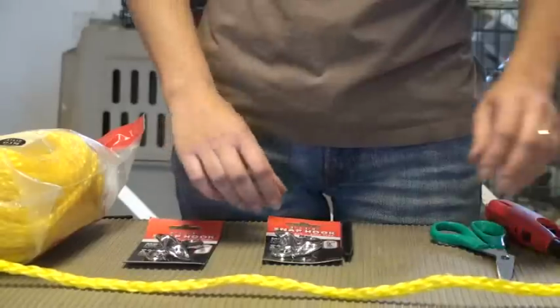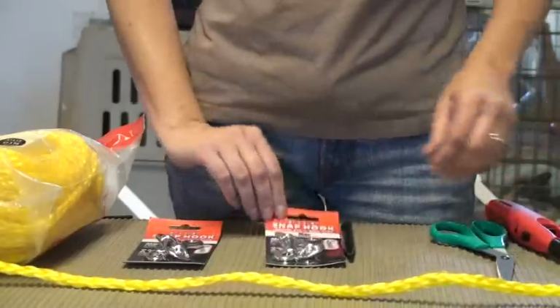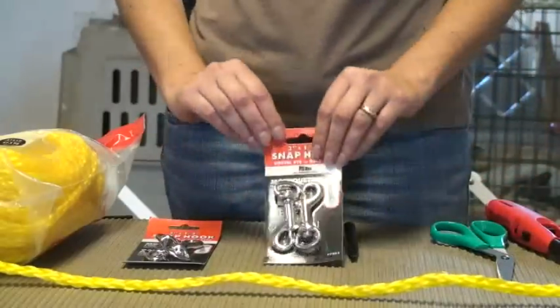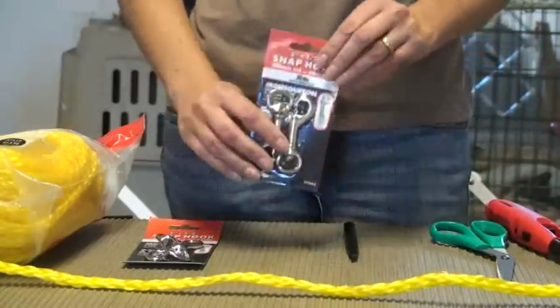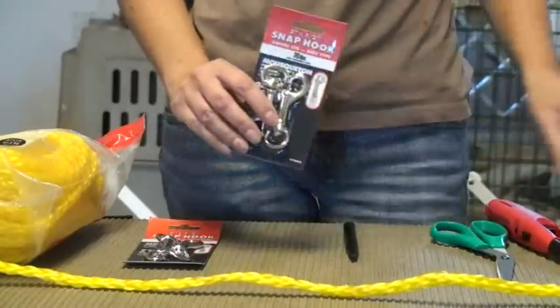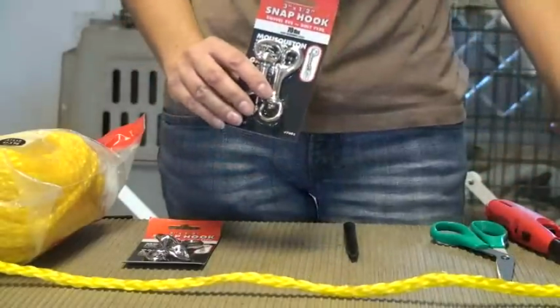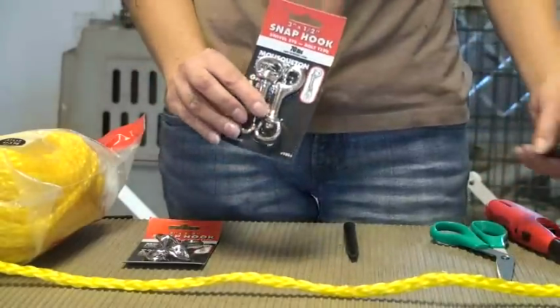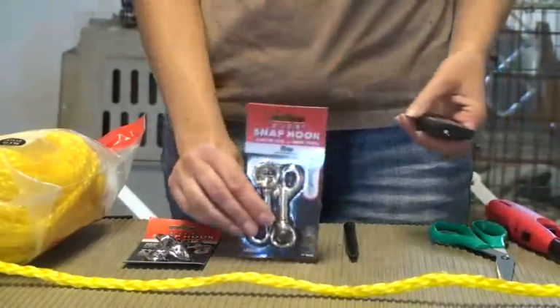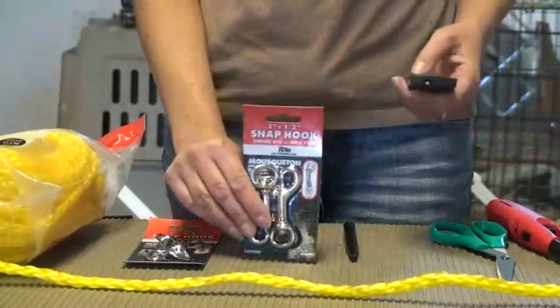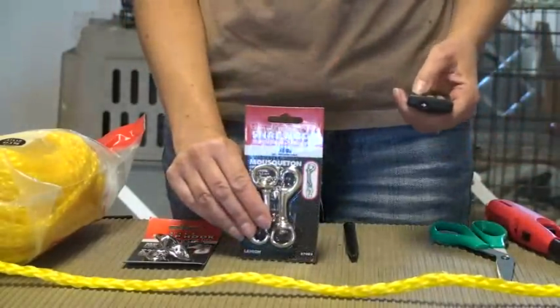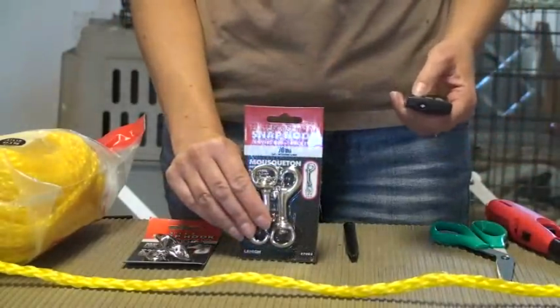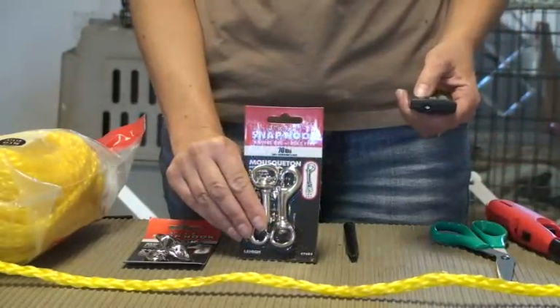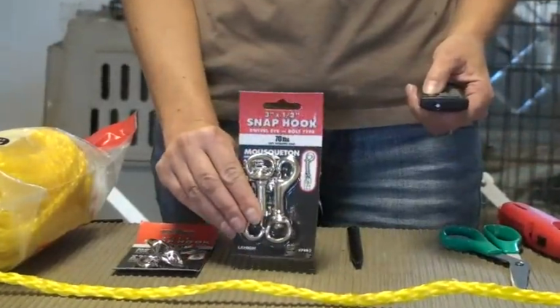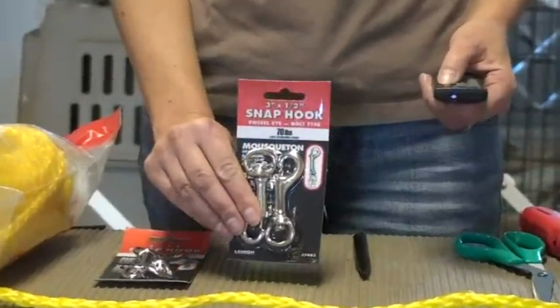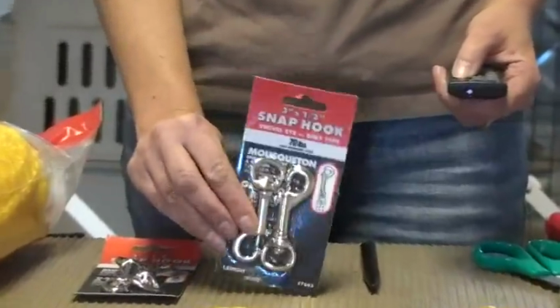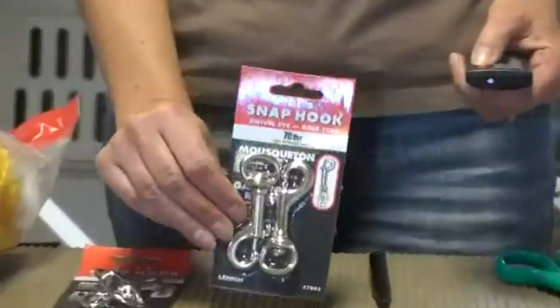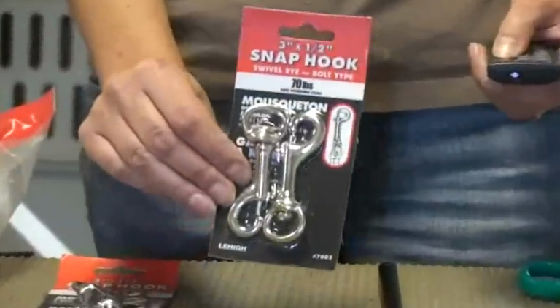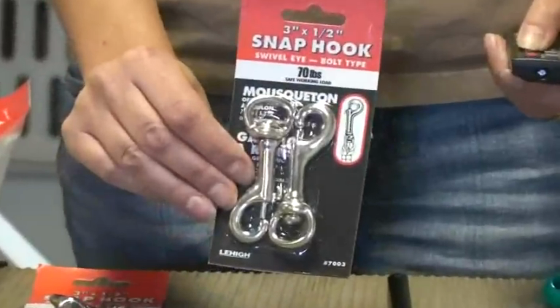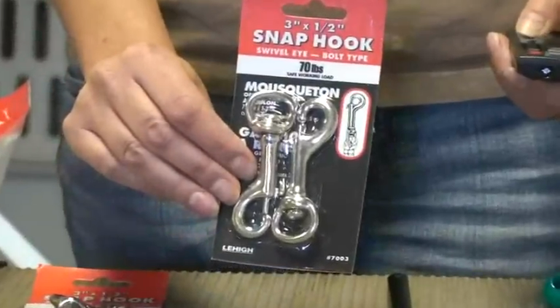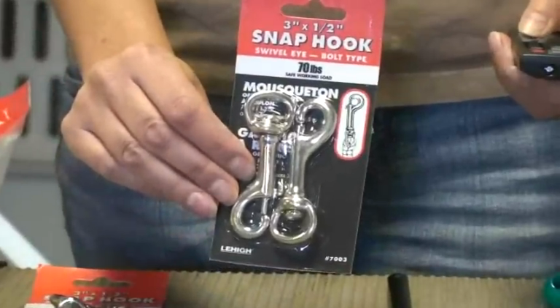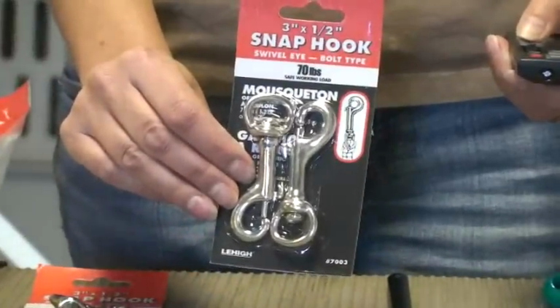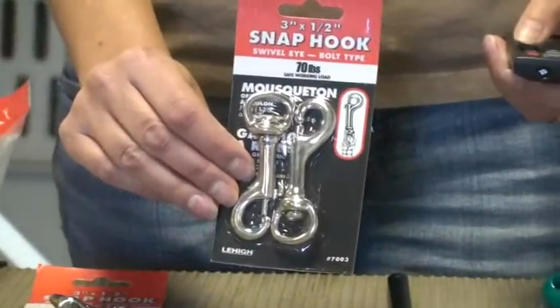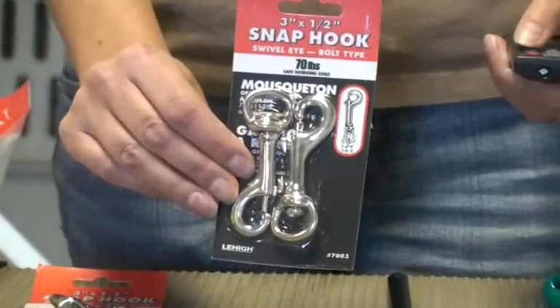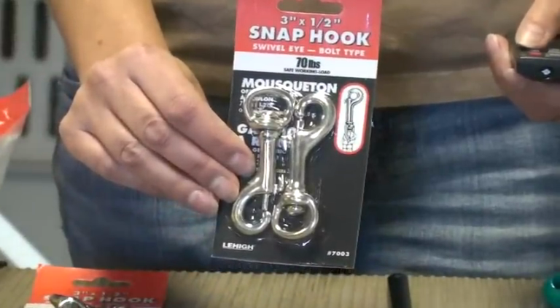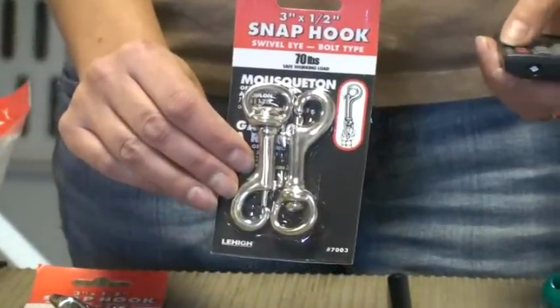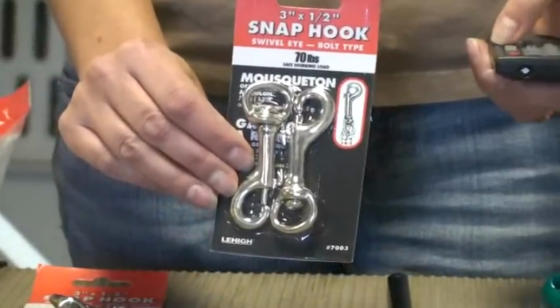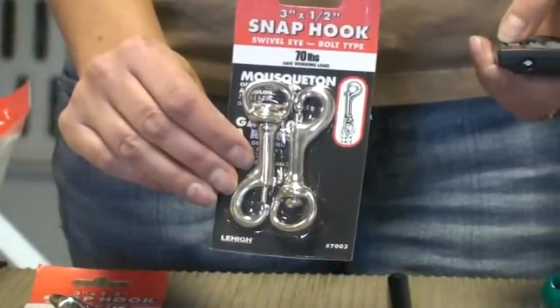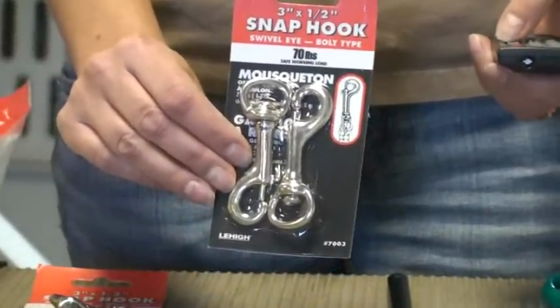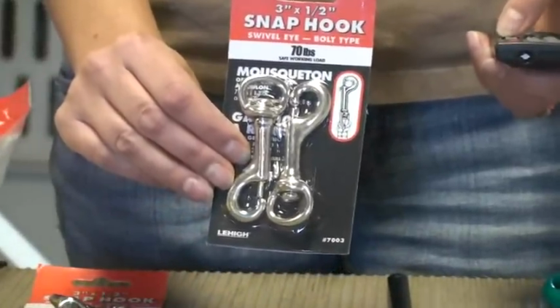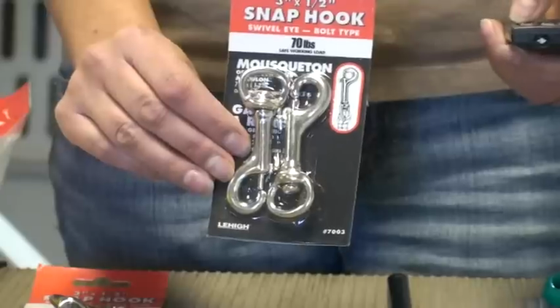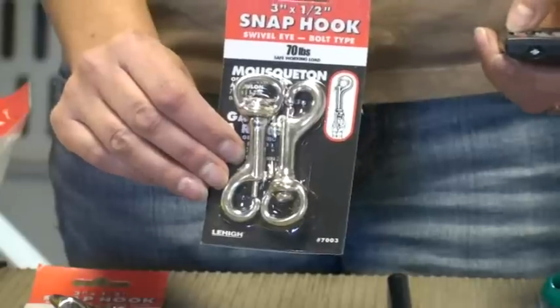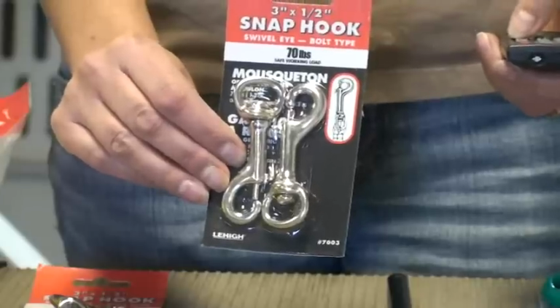And last but not least, you need at least three snap hooks, just like you would see on a leash. These can generally be found in the same aisle that you find your rope at a Home Depot or a Lowe's or that type of hardware store.